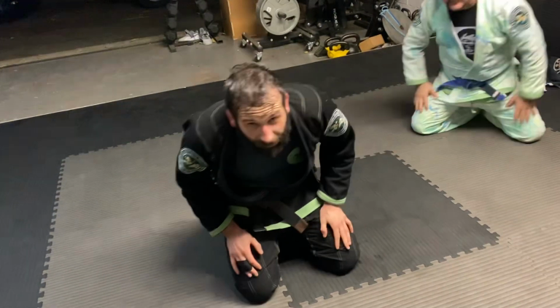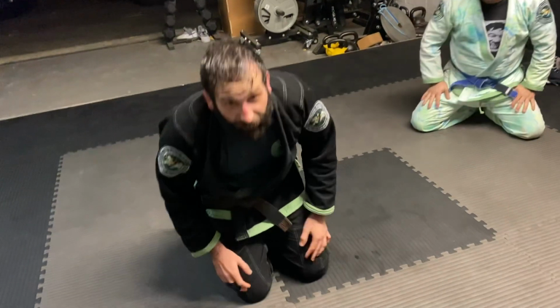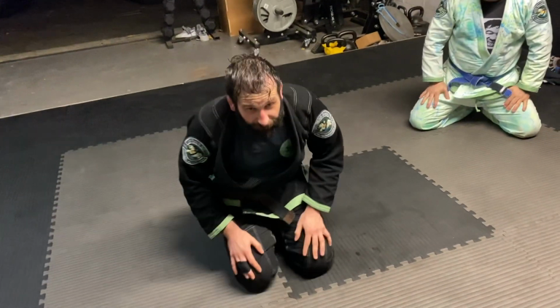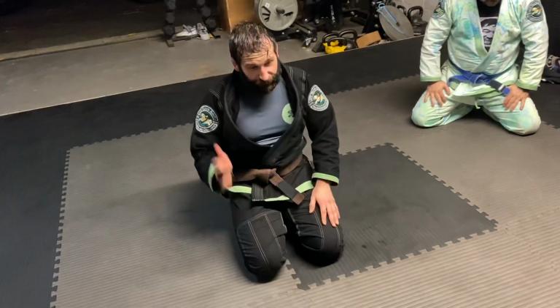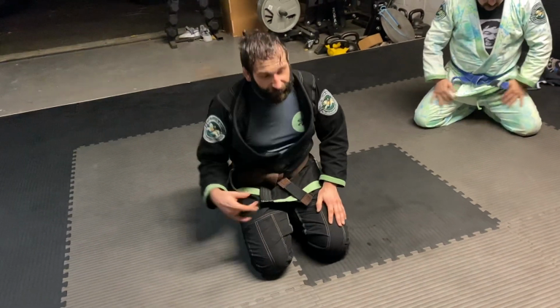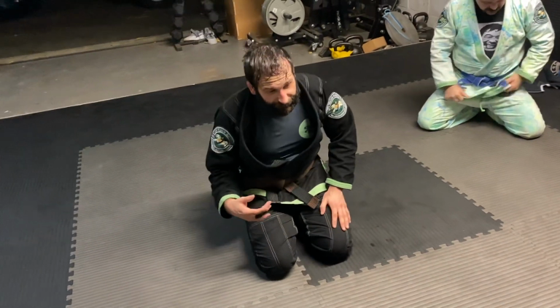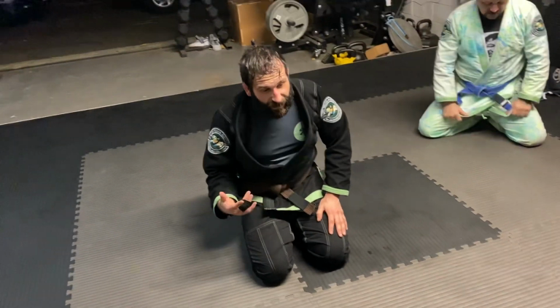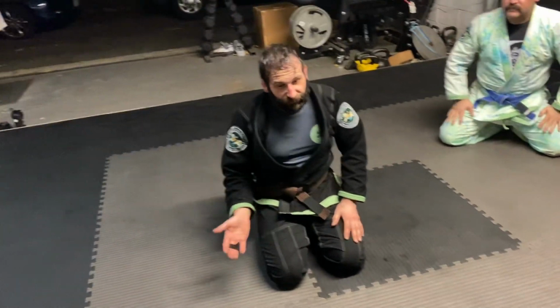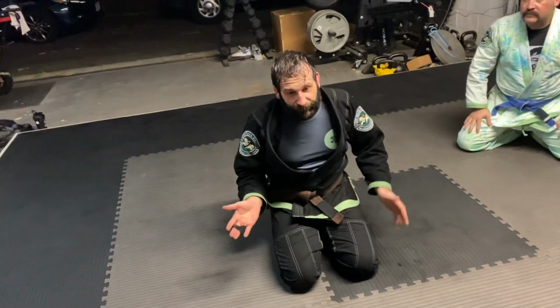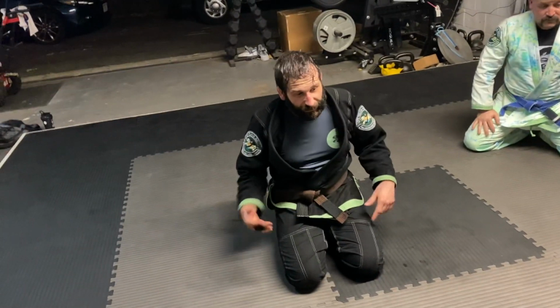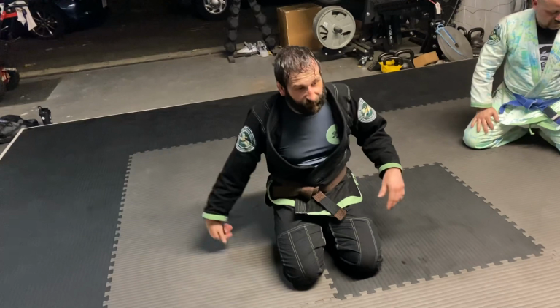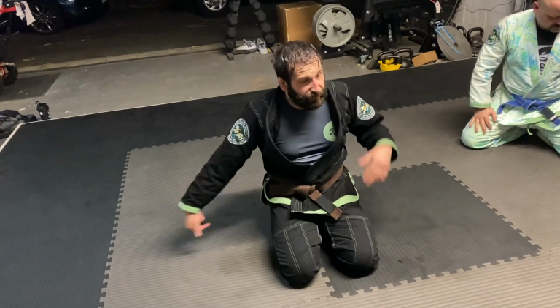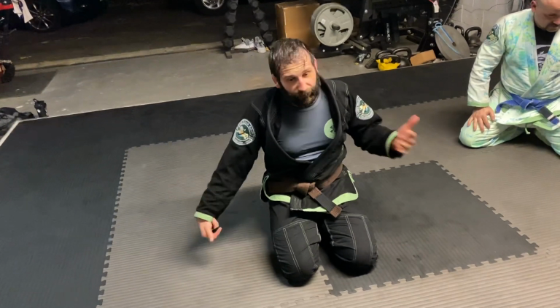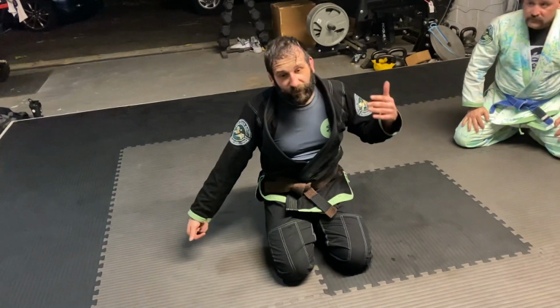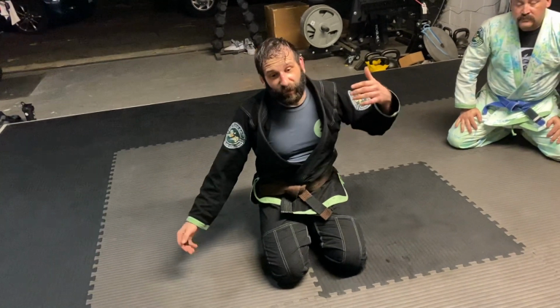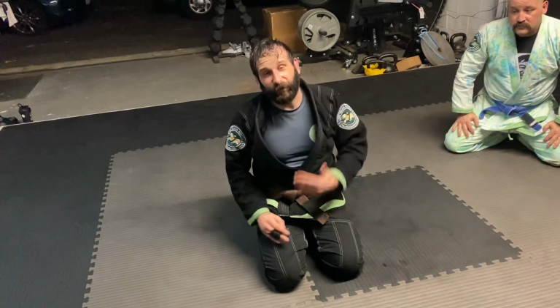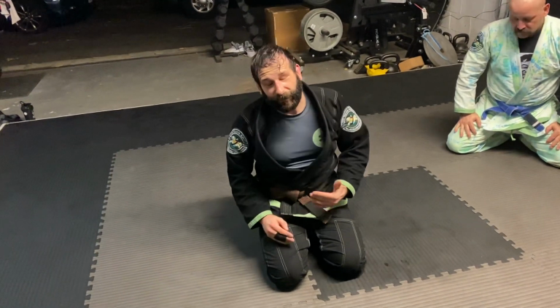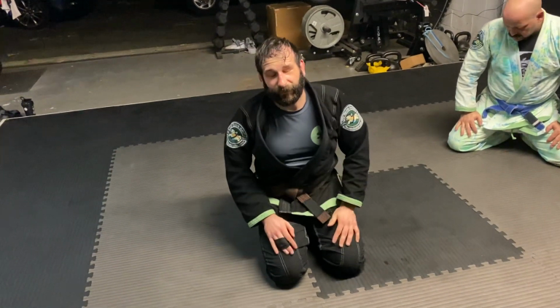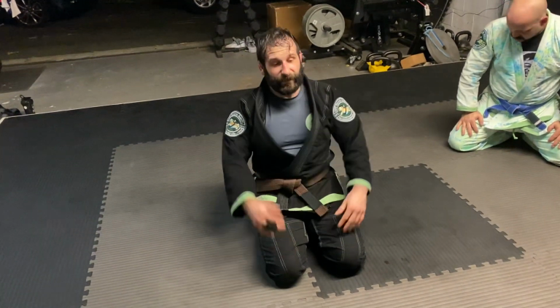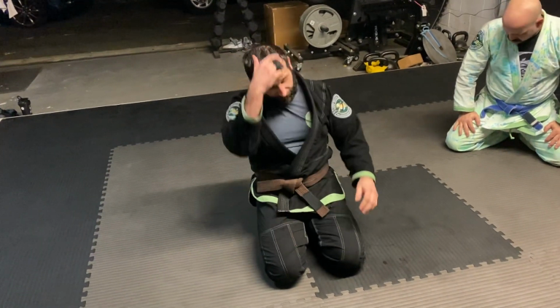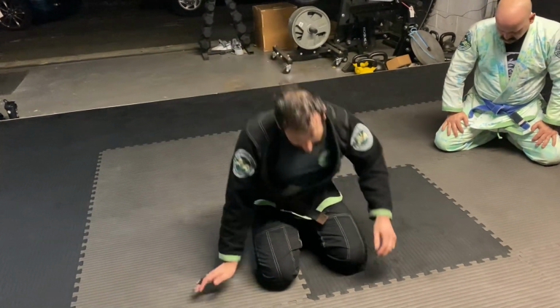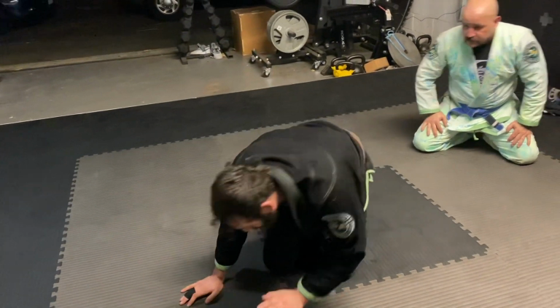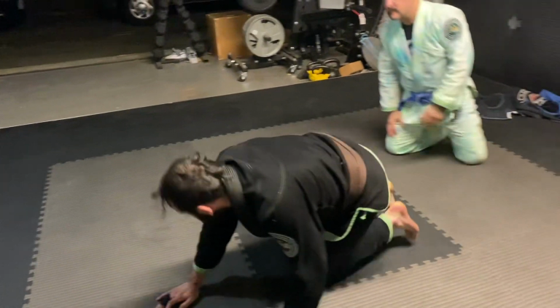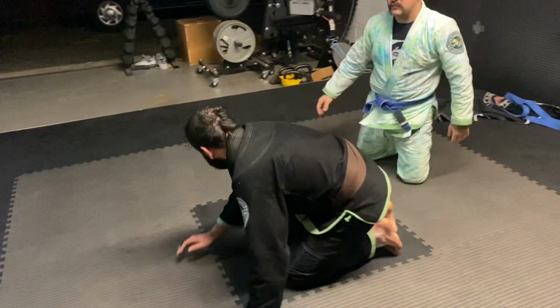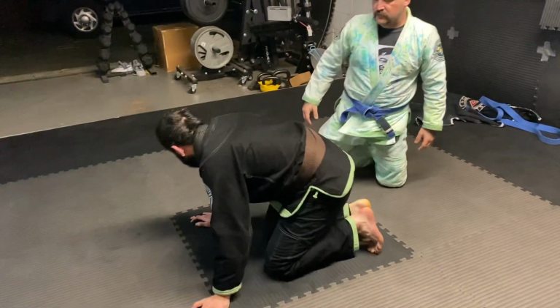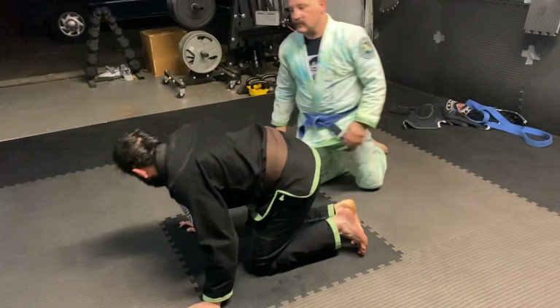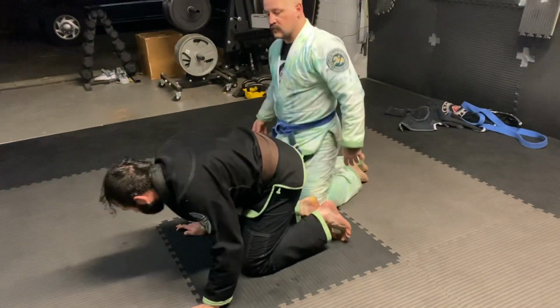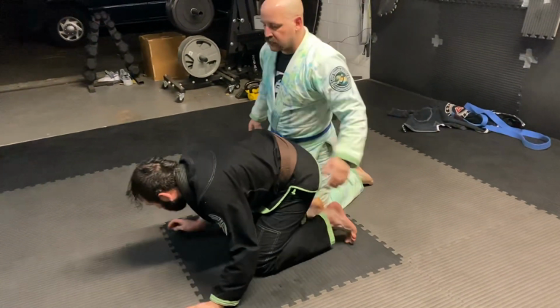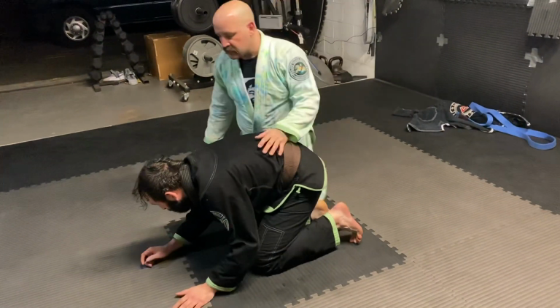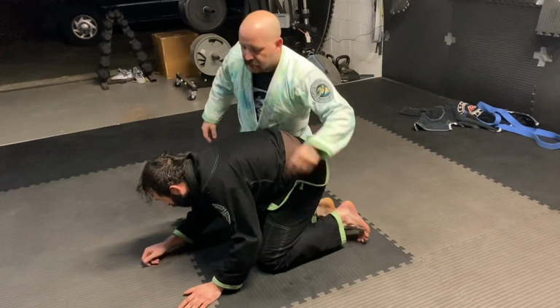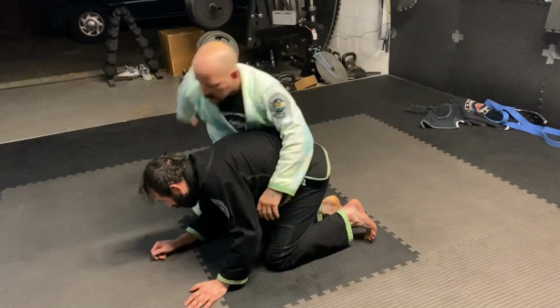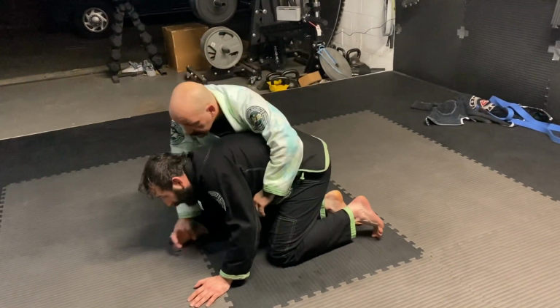All right, next one I'm going to show is how to escape a top player trying to take your back. So check this out. Maybe I'm turtled up and he wants to get my back.